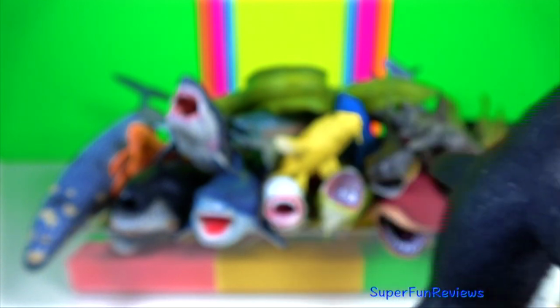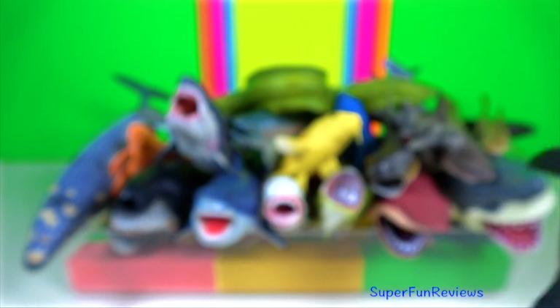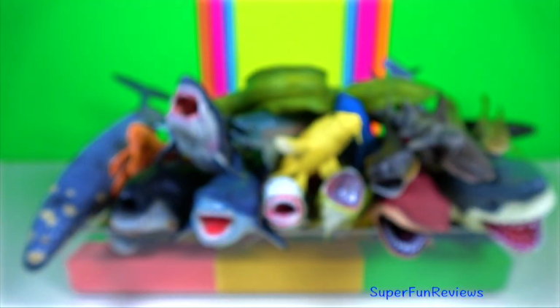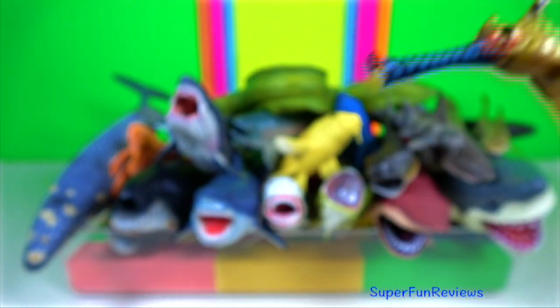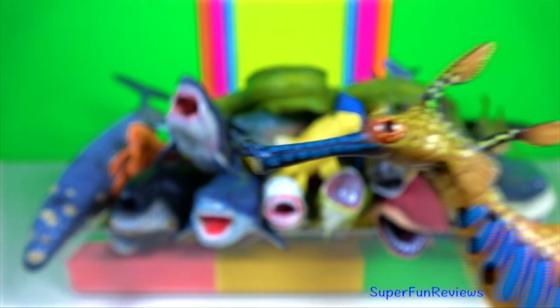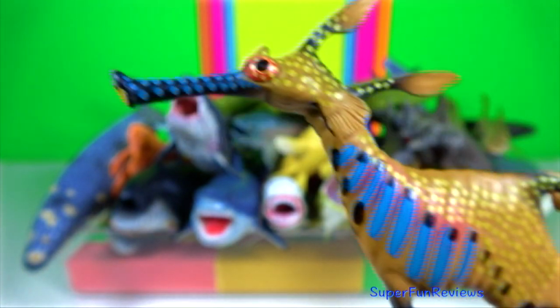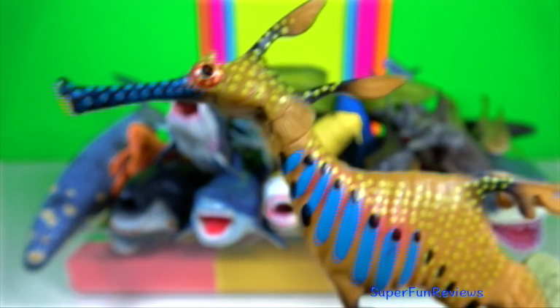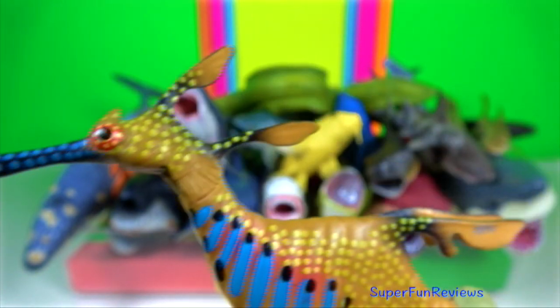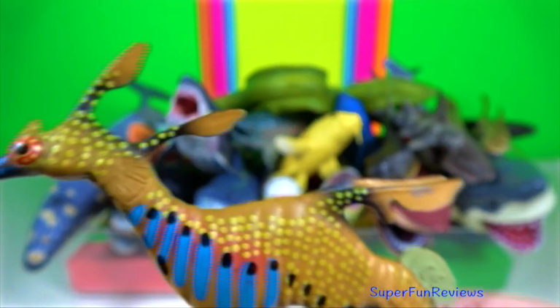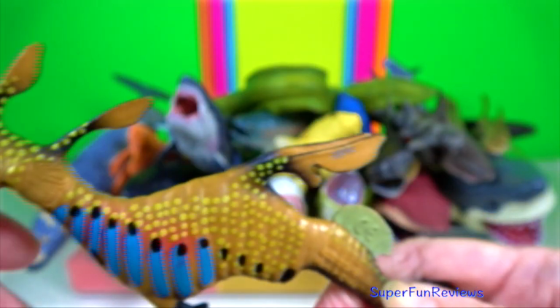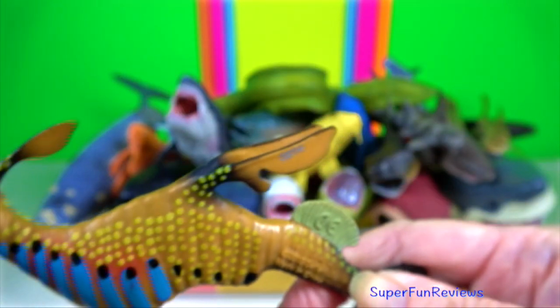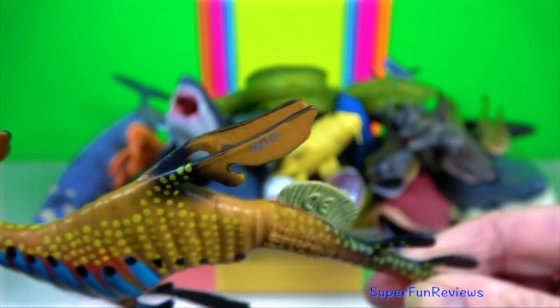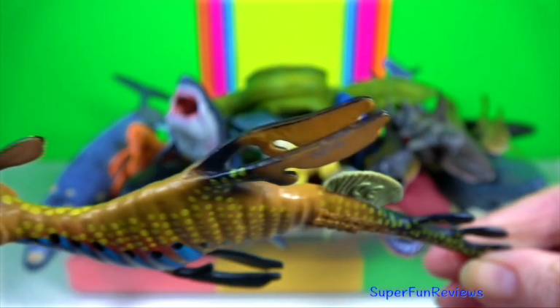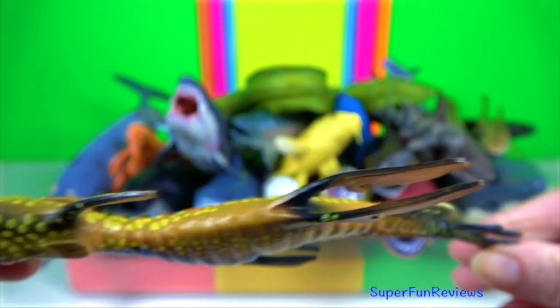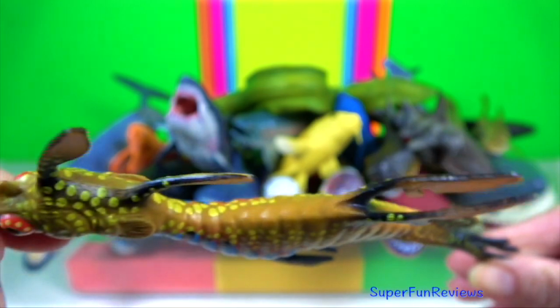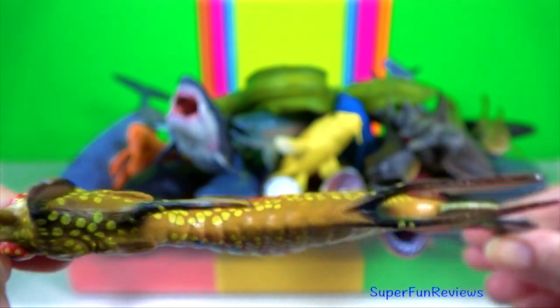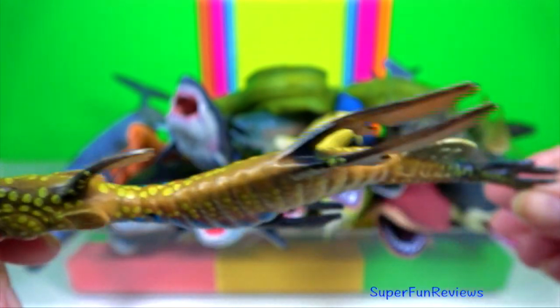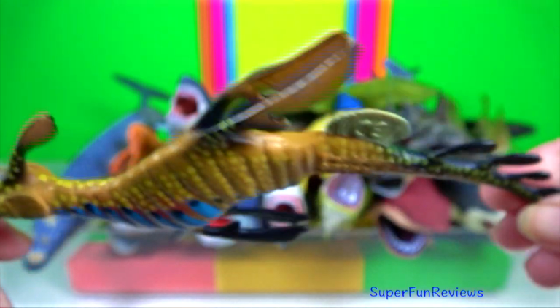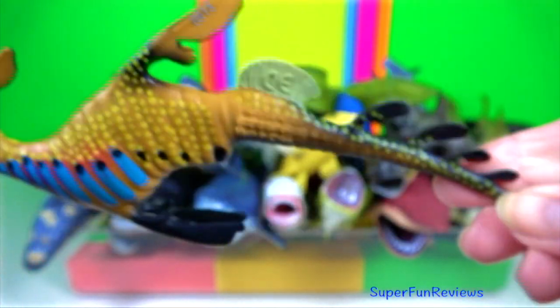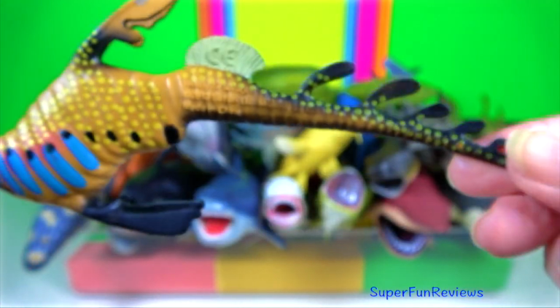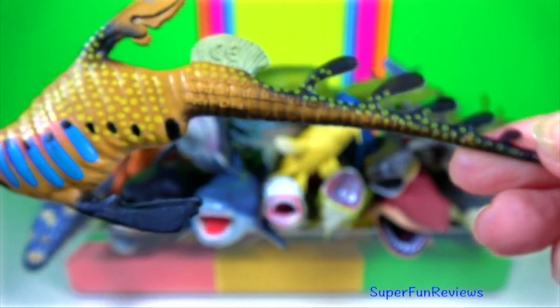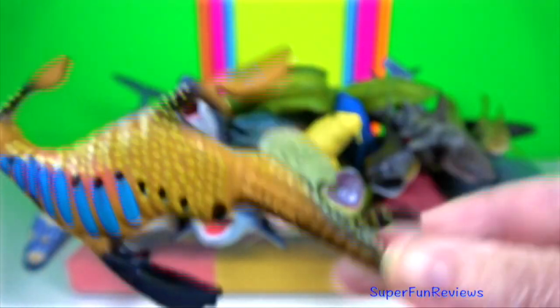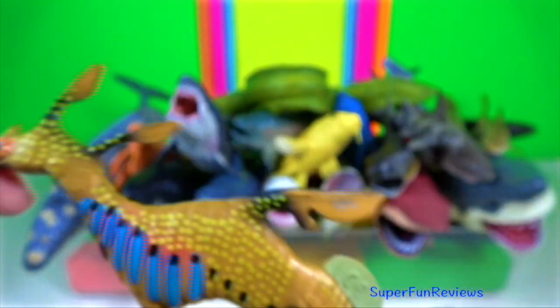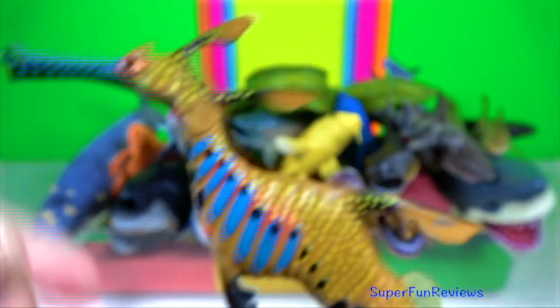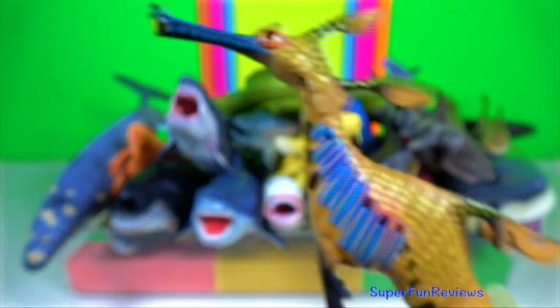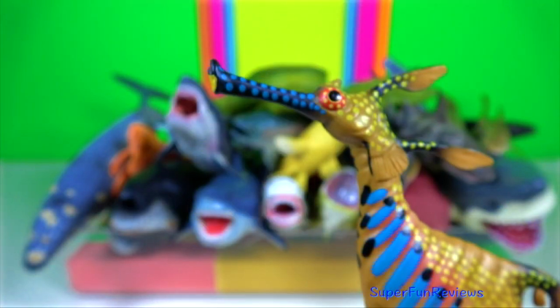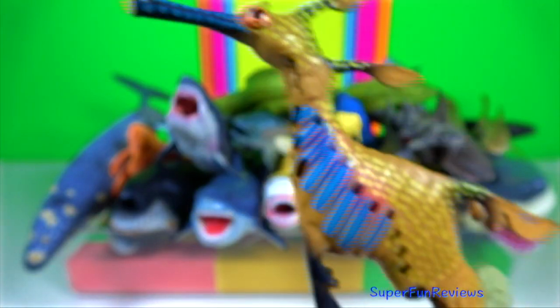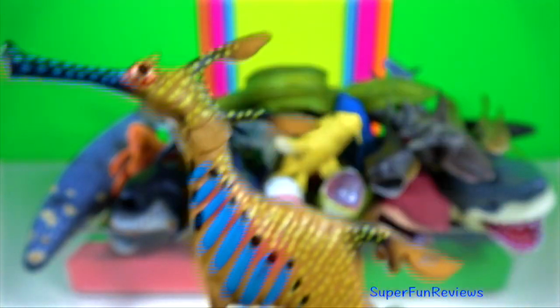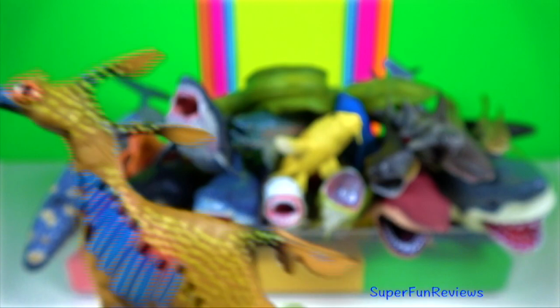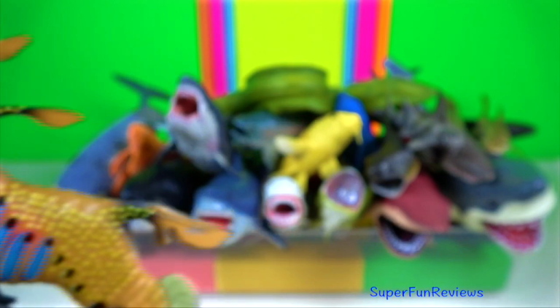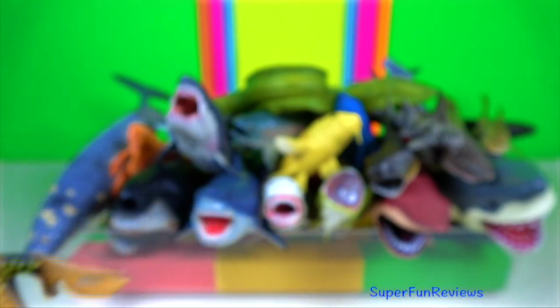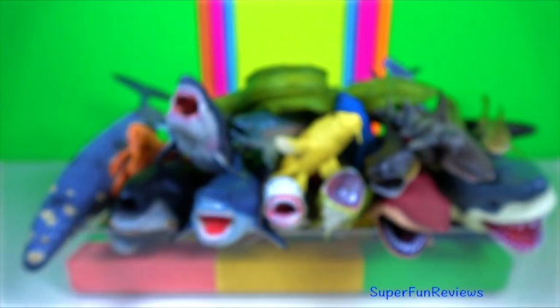Weedy sea dragon. They rely on their camouflage as protection against predation. They drift in the water and look much like the seaweed.